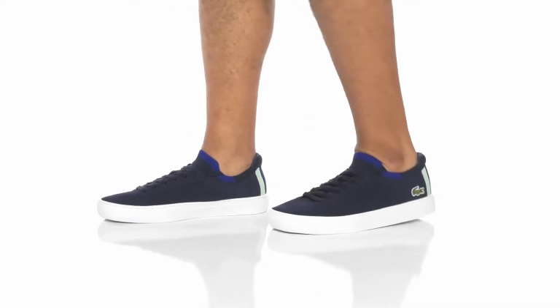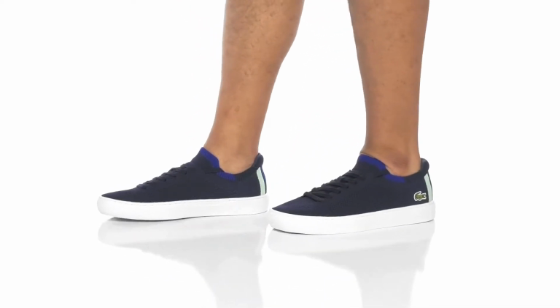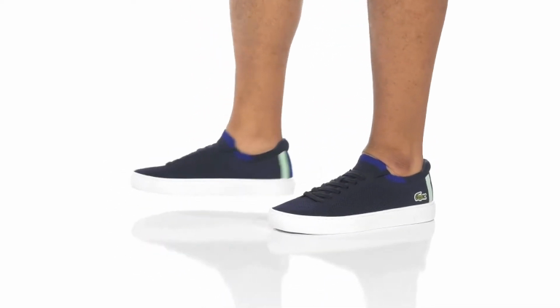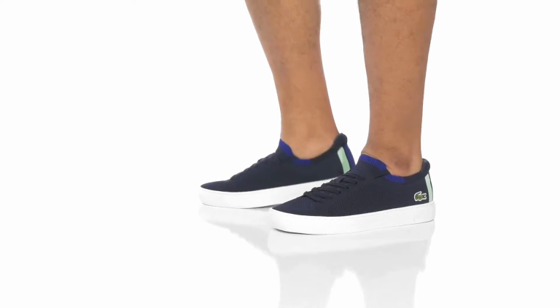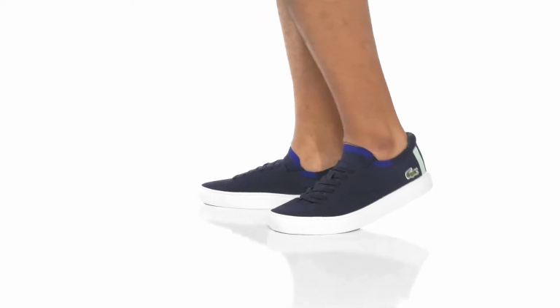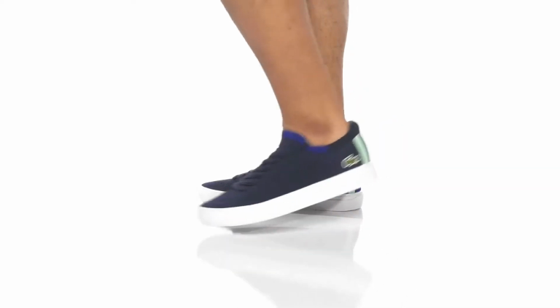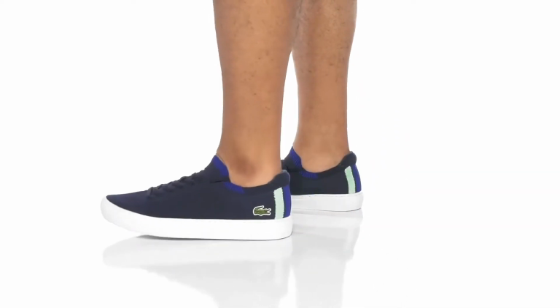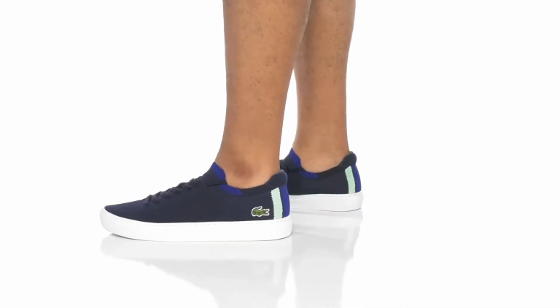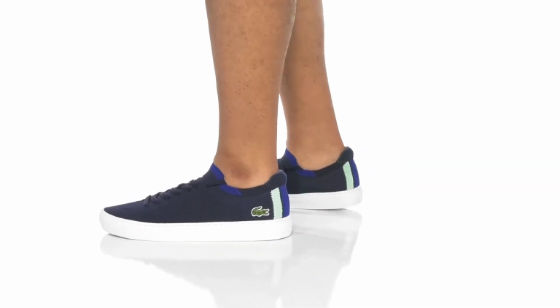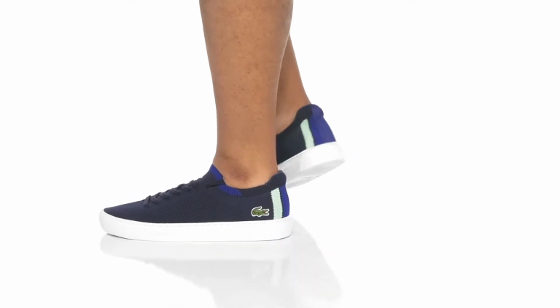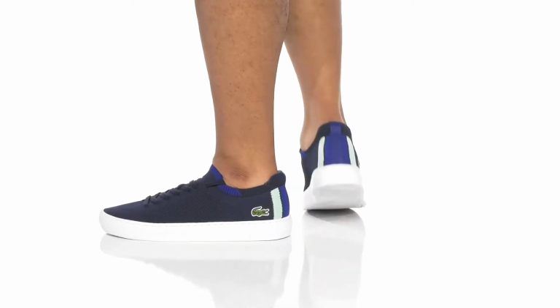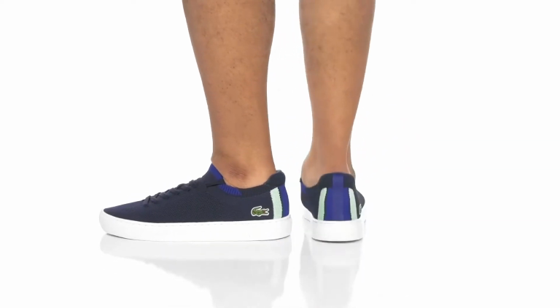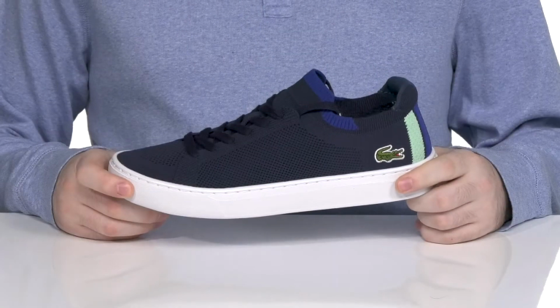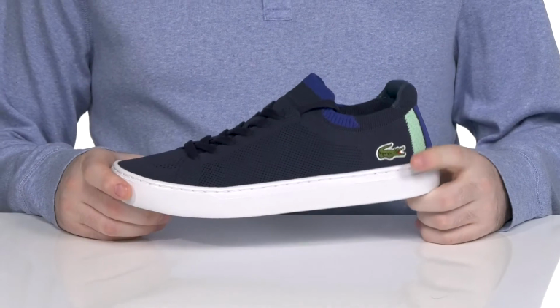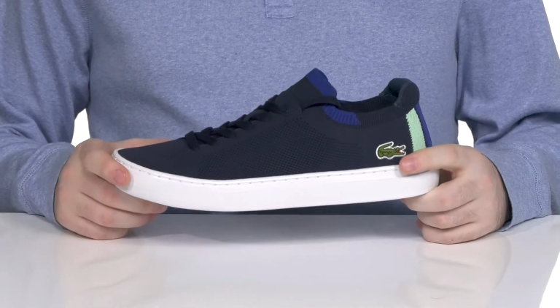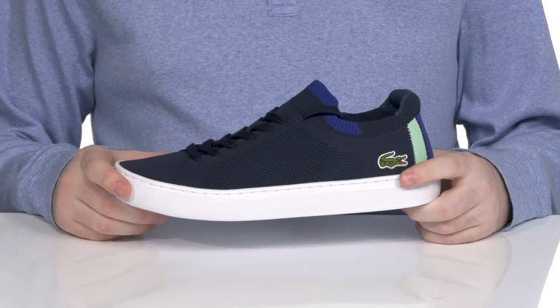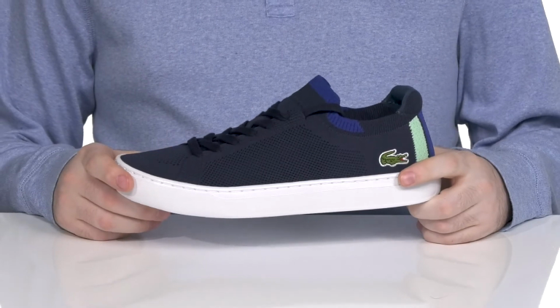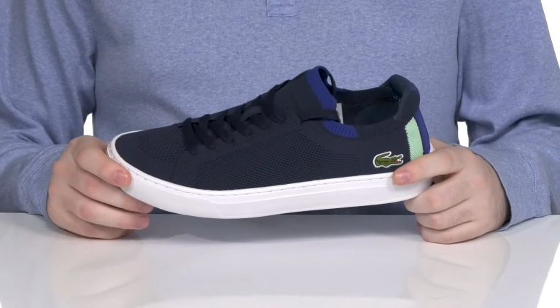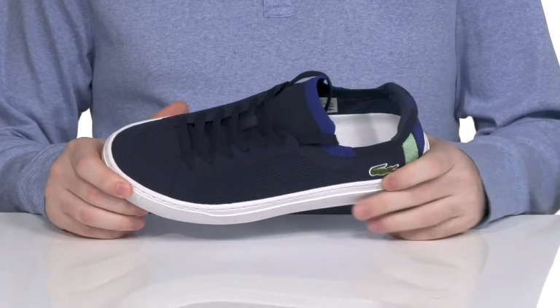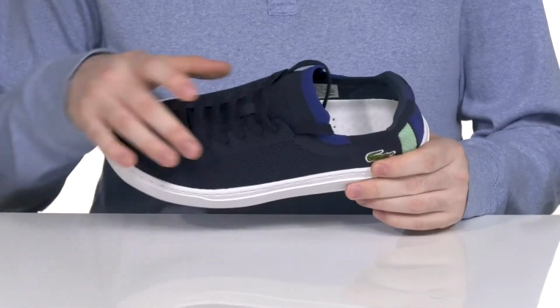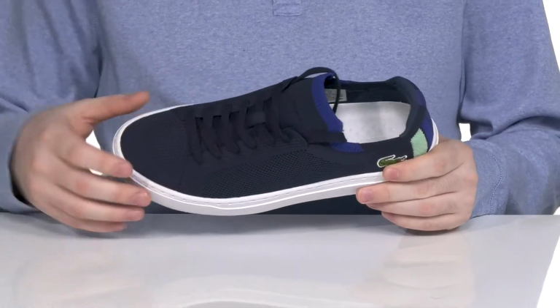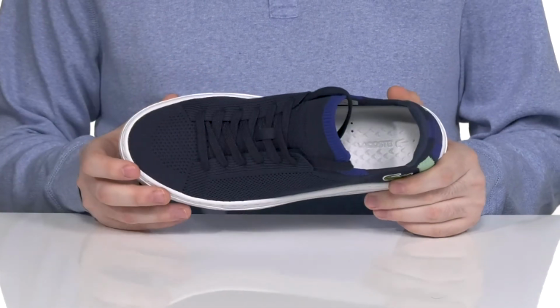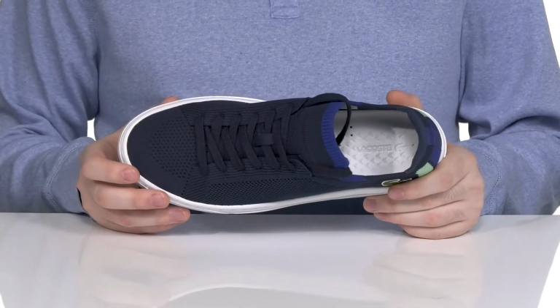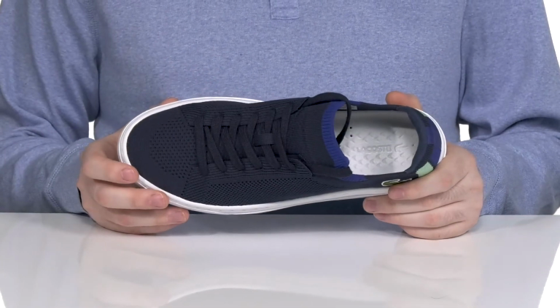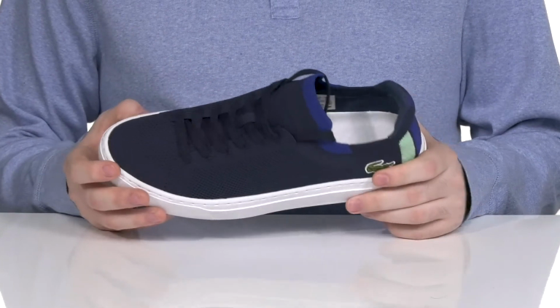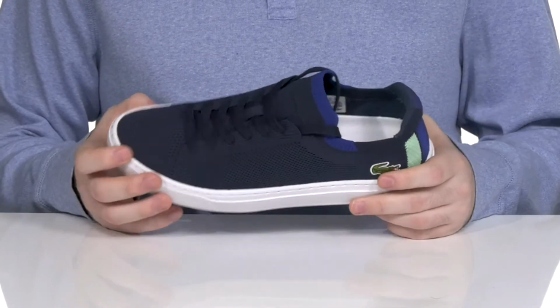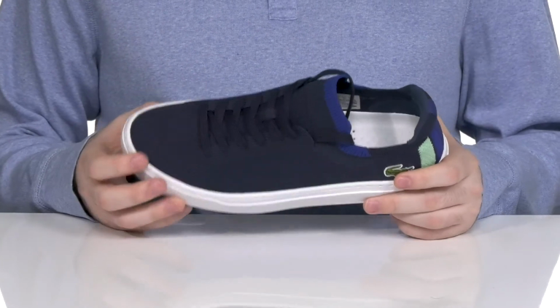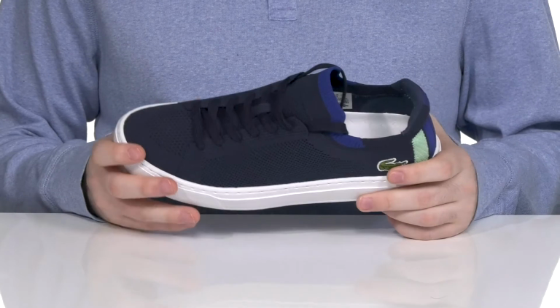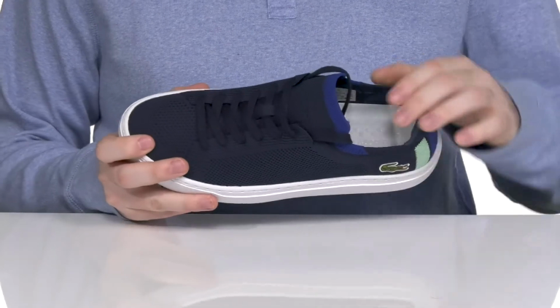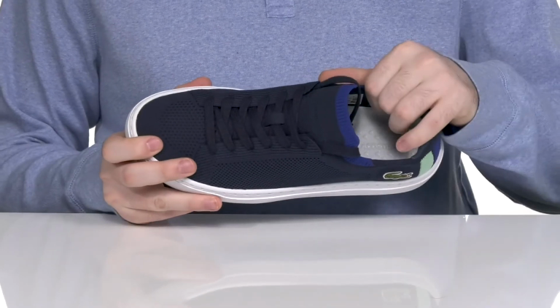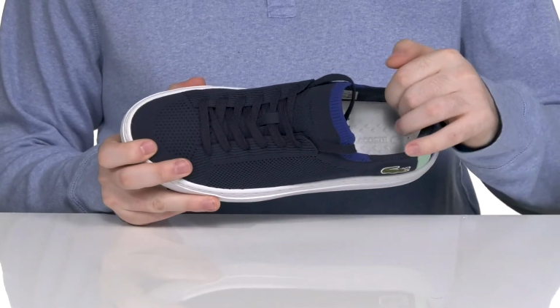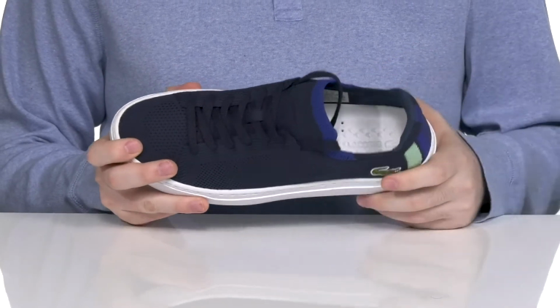Look incredibly trendy every time you take a step out of the house in this breathable athletic look from Lacoste. This super lightweight silhouette has a knit upper that's made of textile with lots of open perforation to keep the inside very breathable.